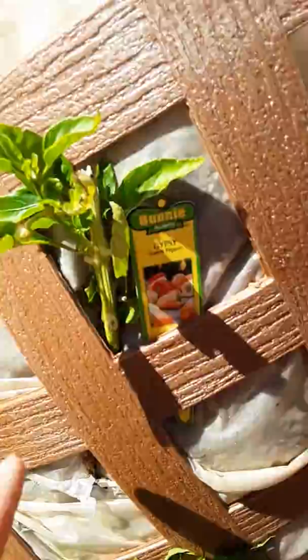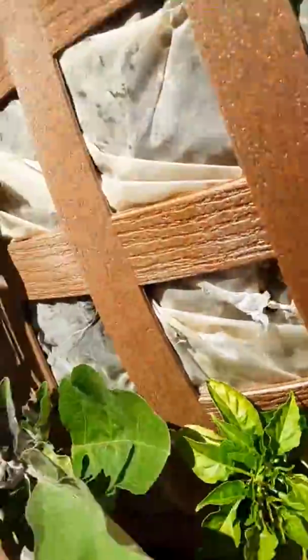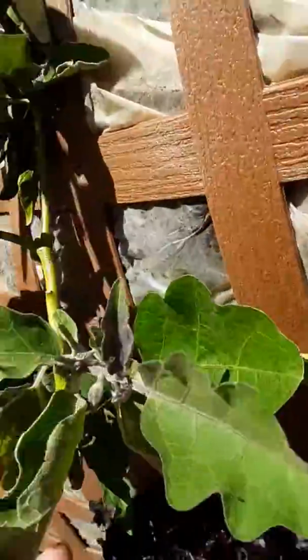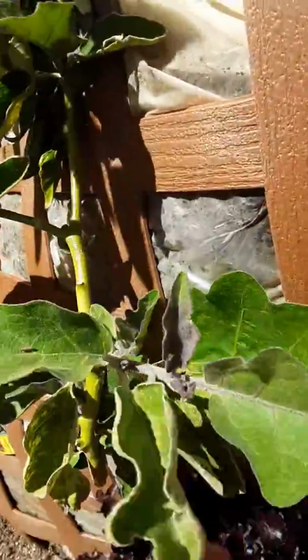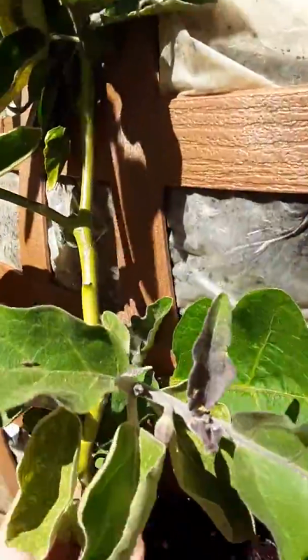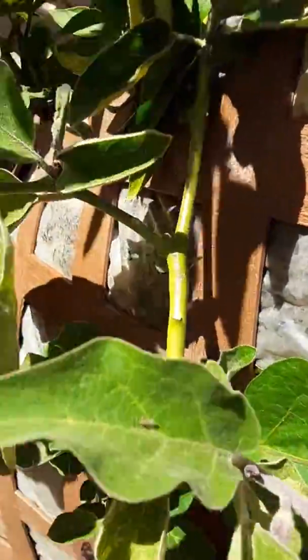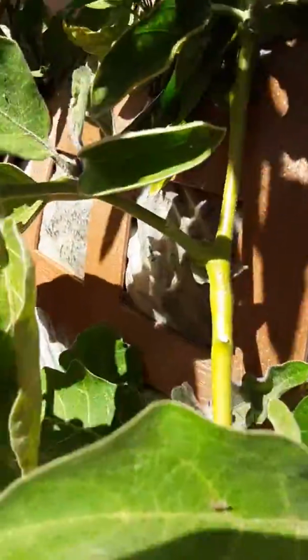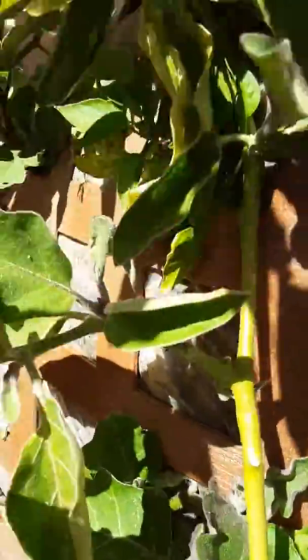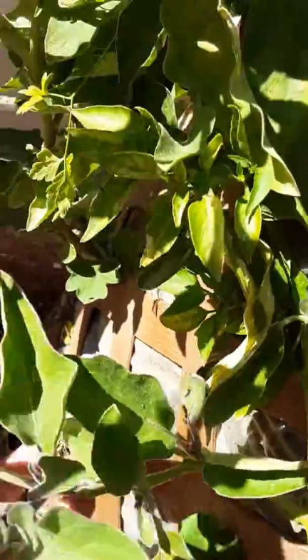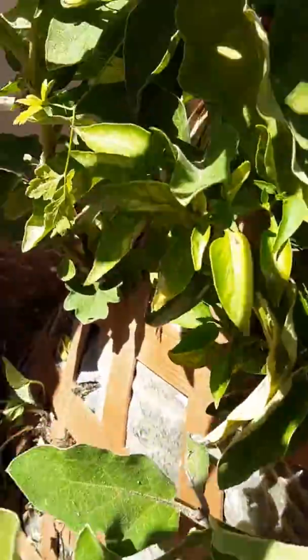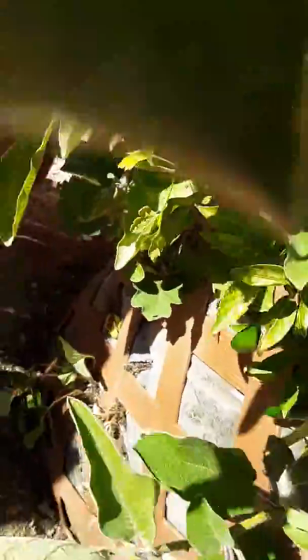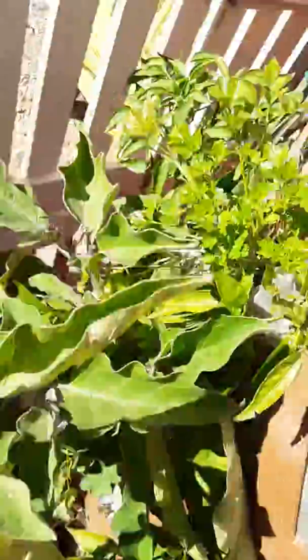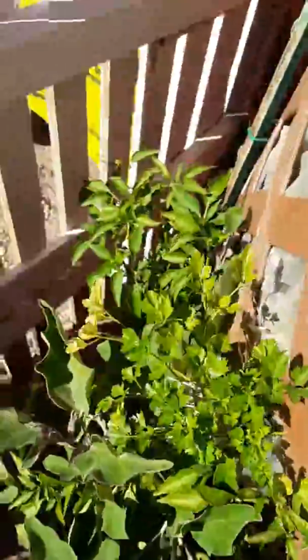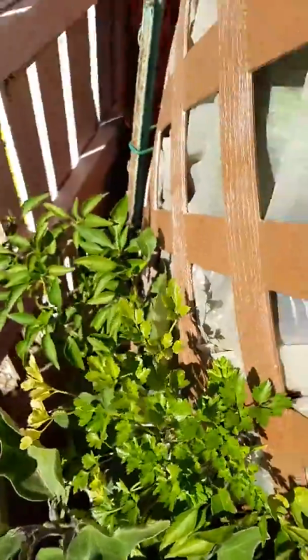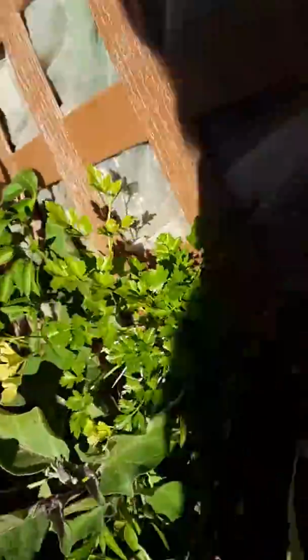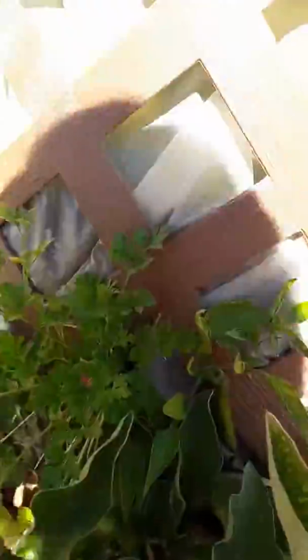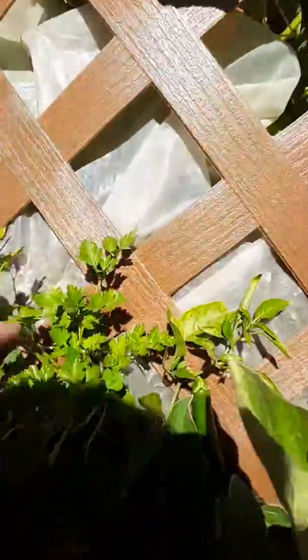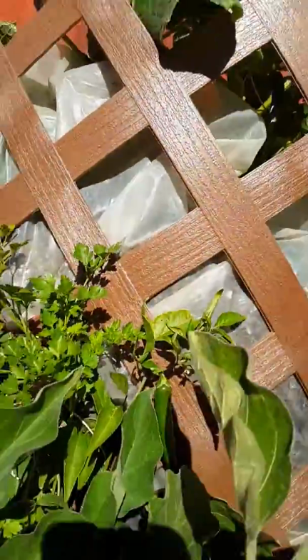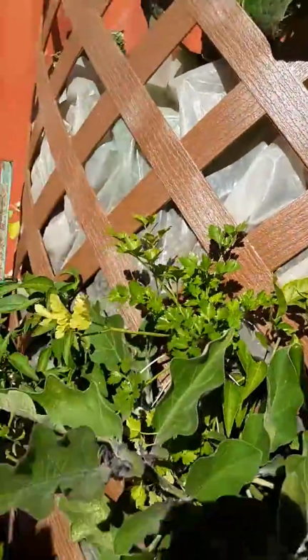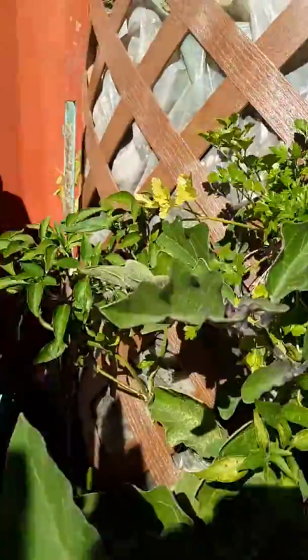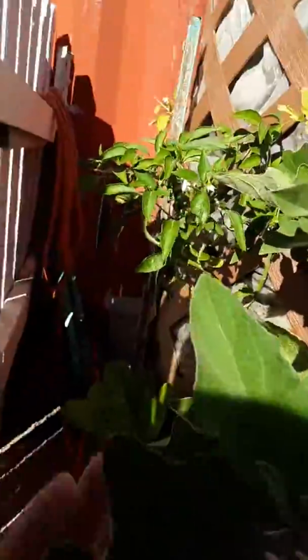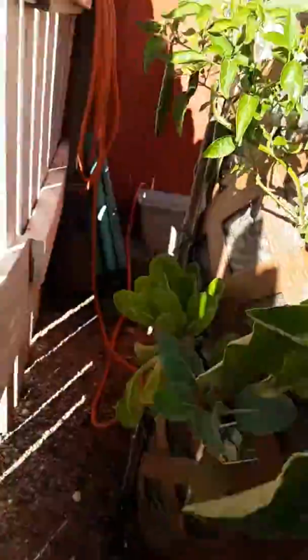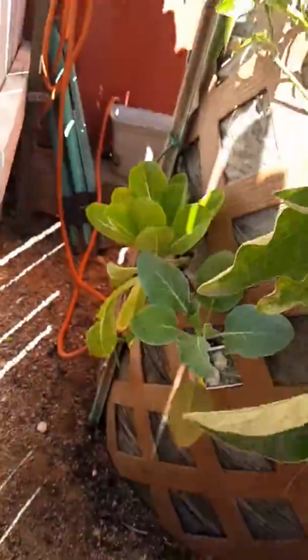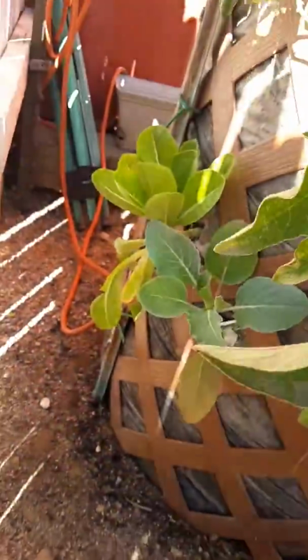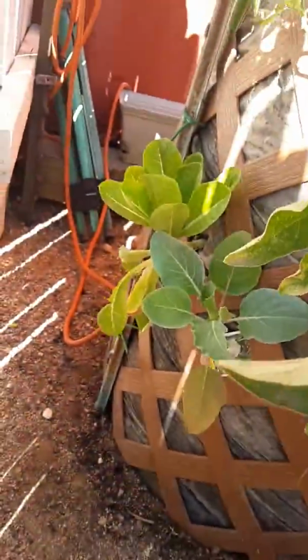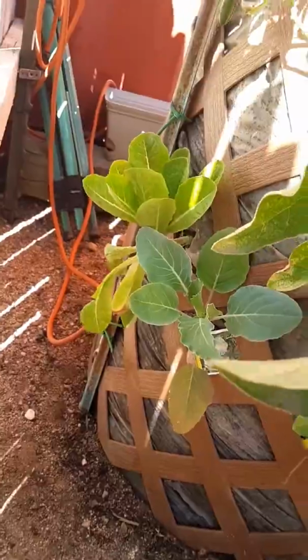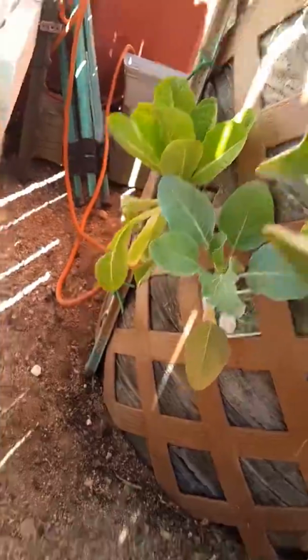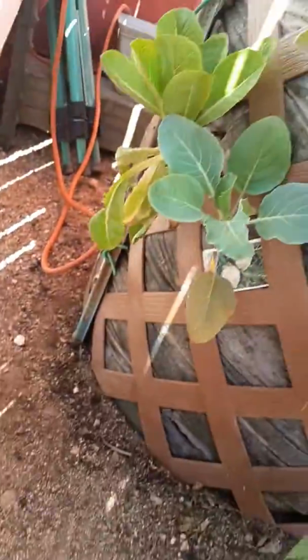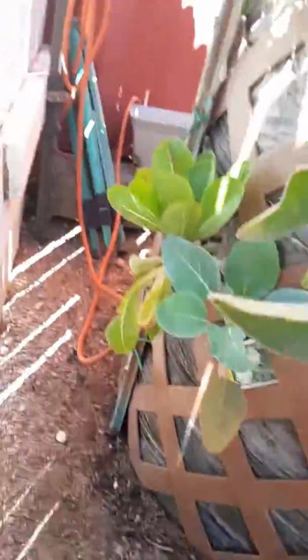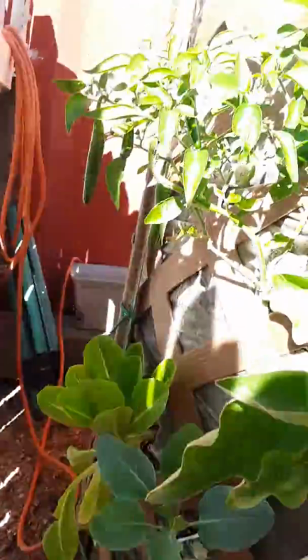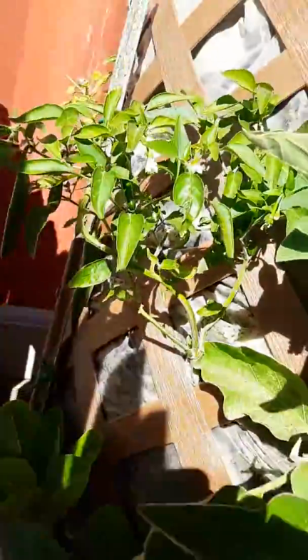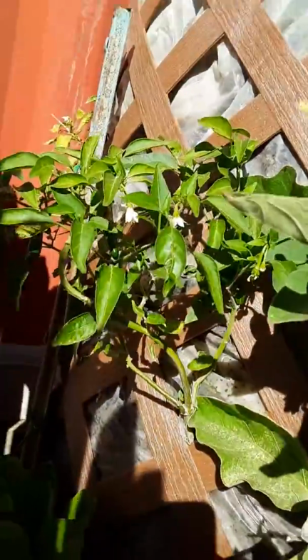Pepper, eggplants, parsley, more lettuce, cauliflower, more peppers.